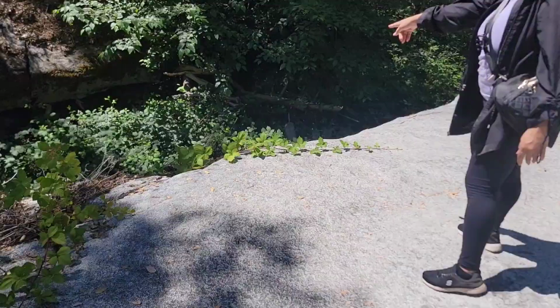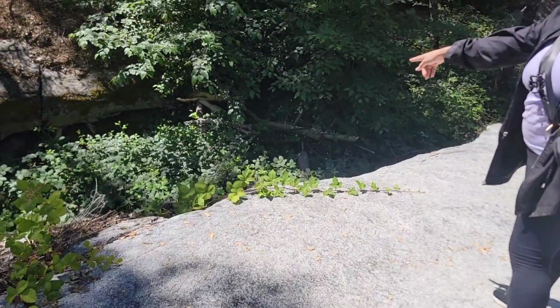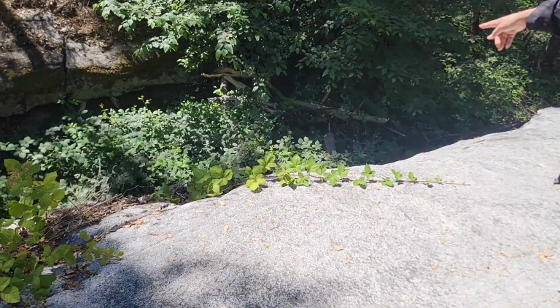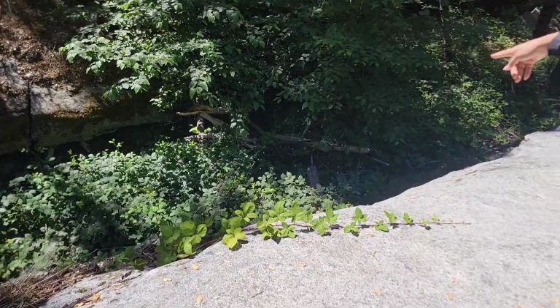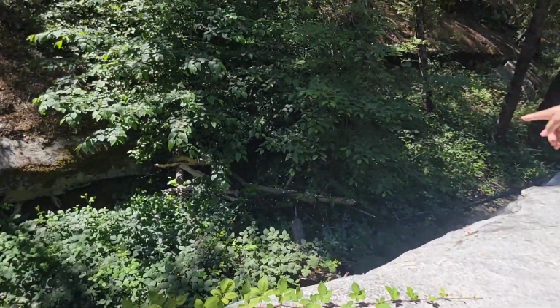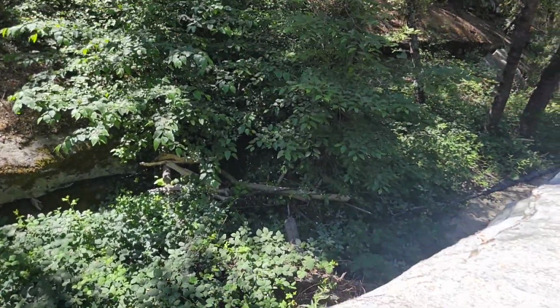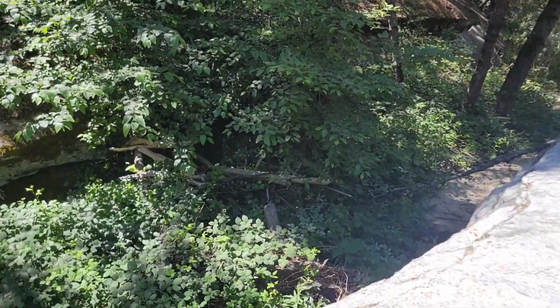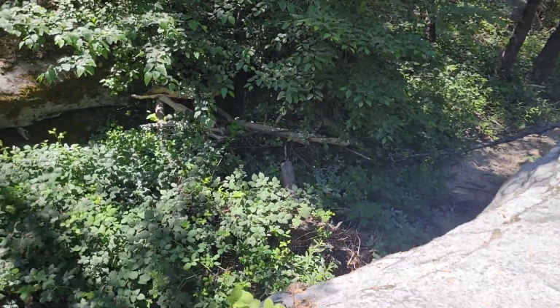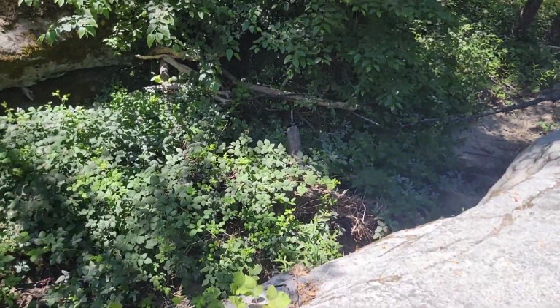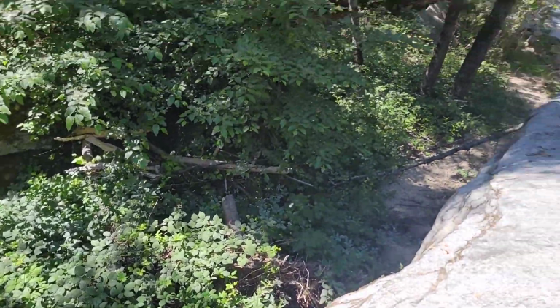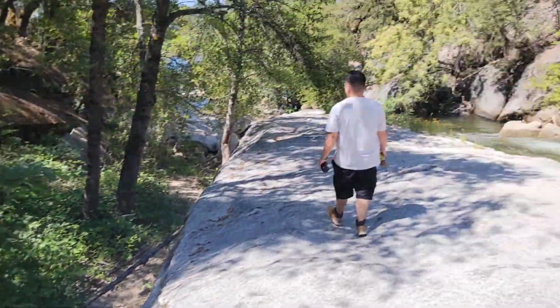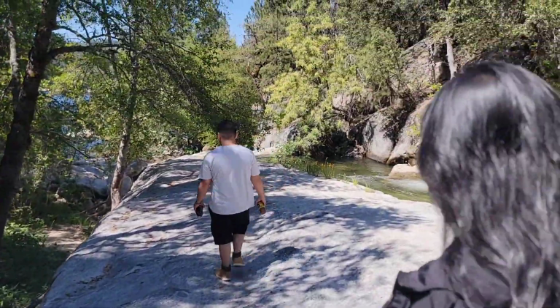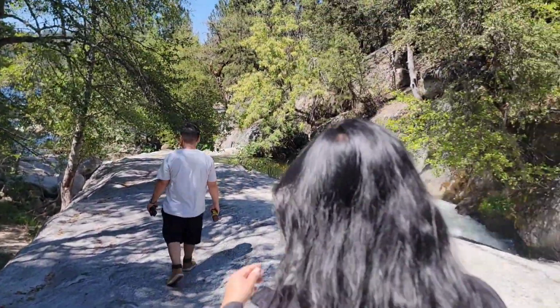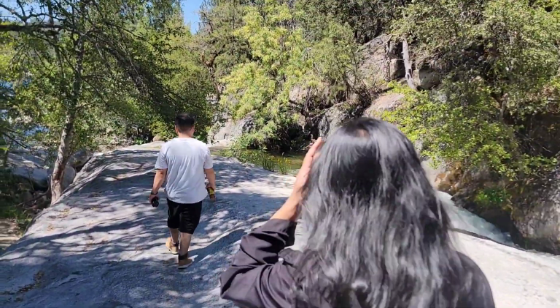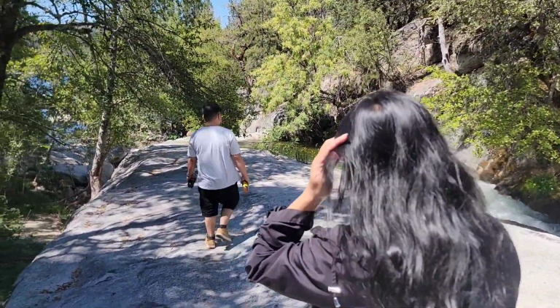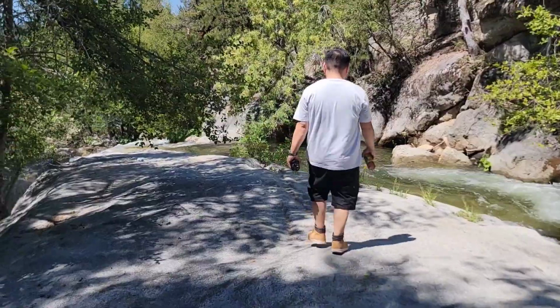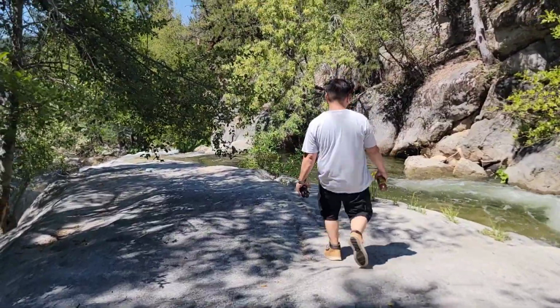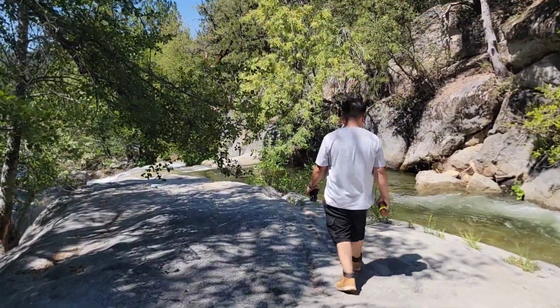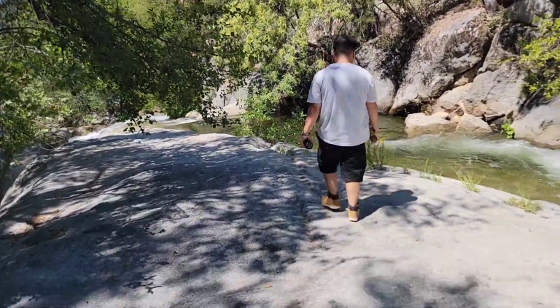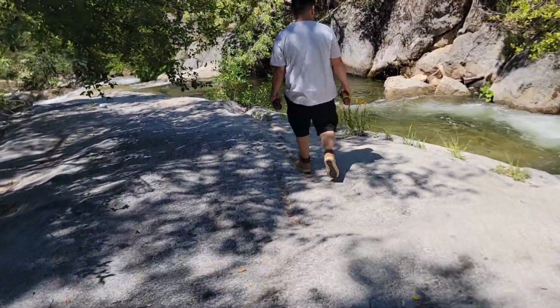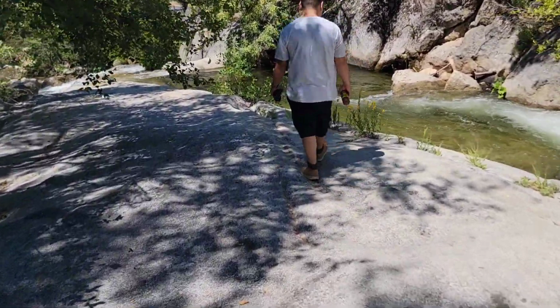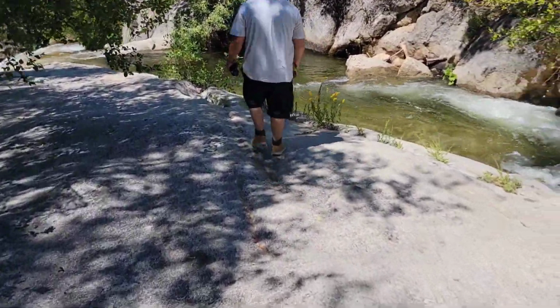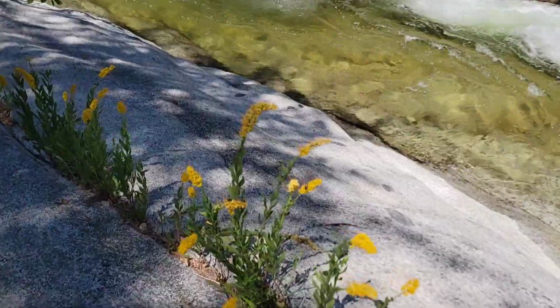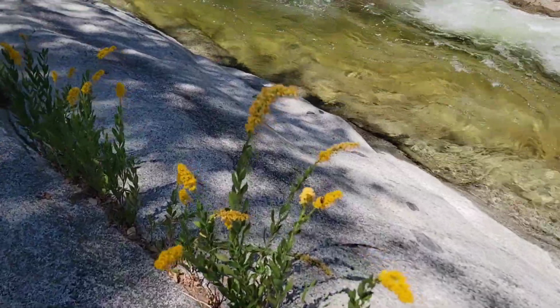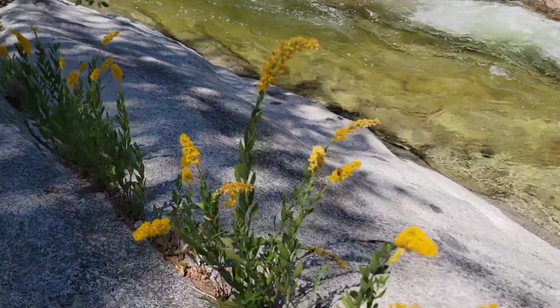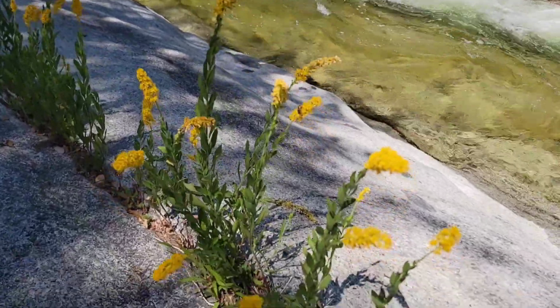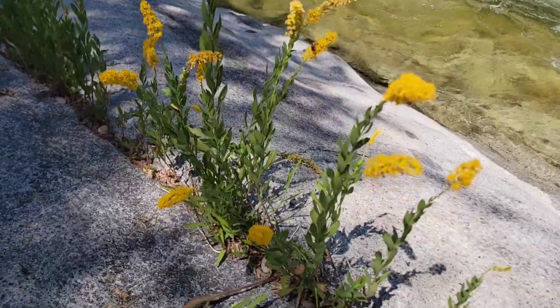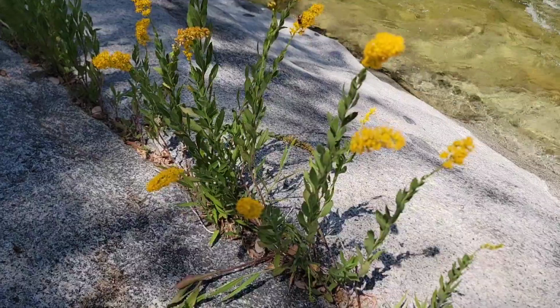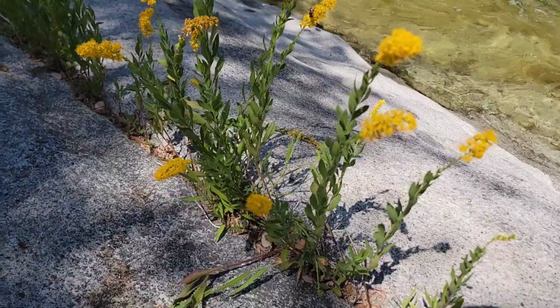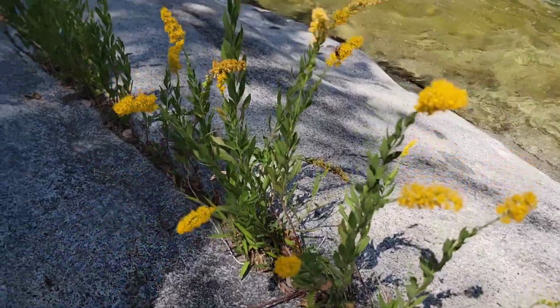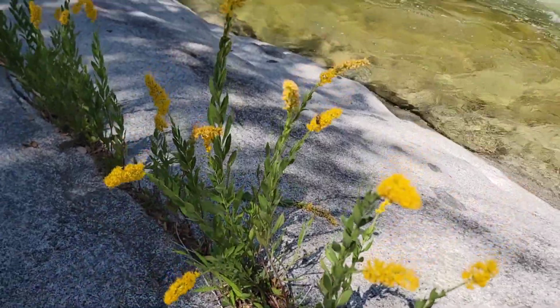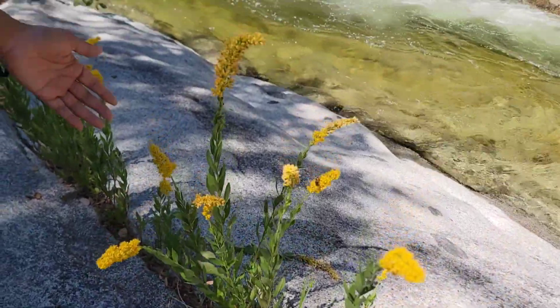The trail is absolutely beautiful and there's always something to see. There are lots of wildflowers and little animals along the way. Check out this beautiful wildflower — how gorgeous is this!